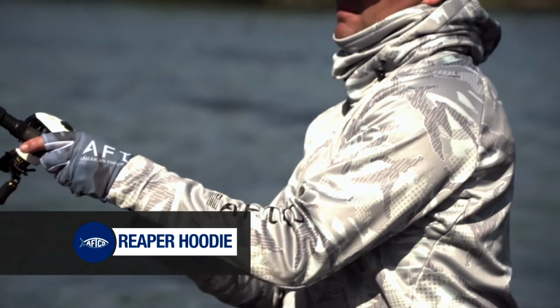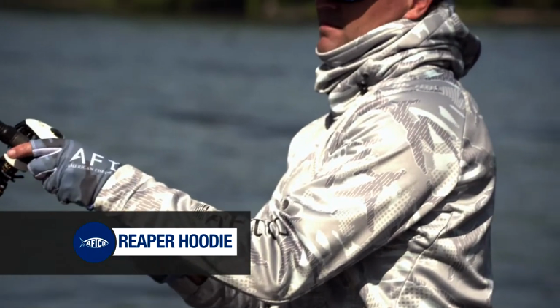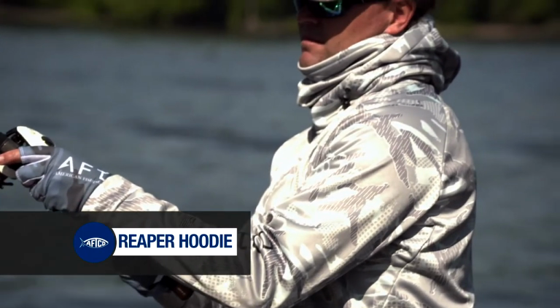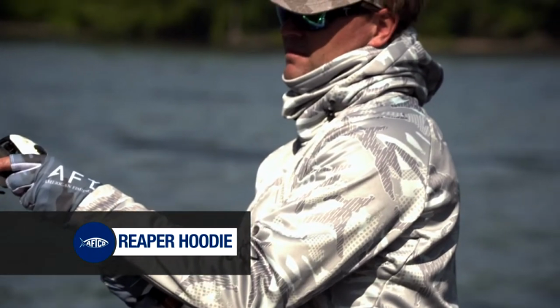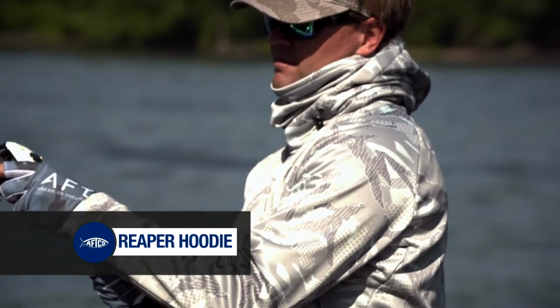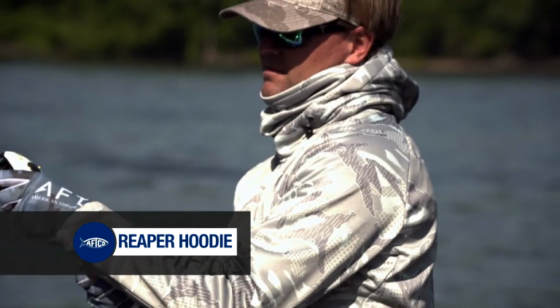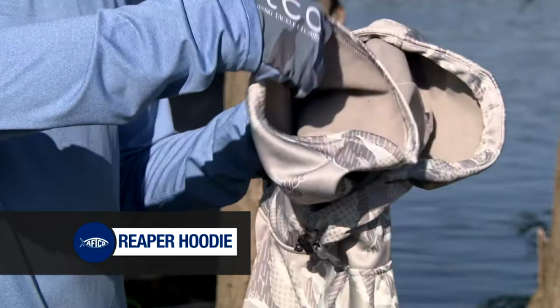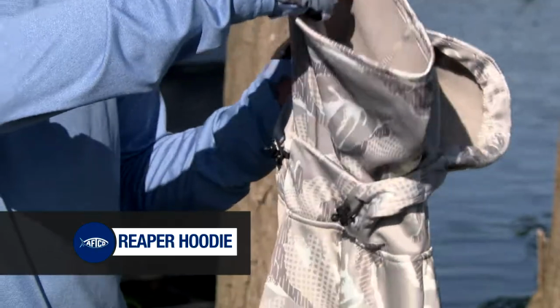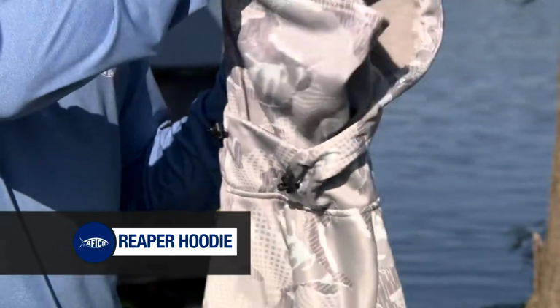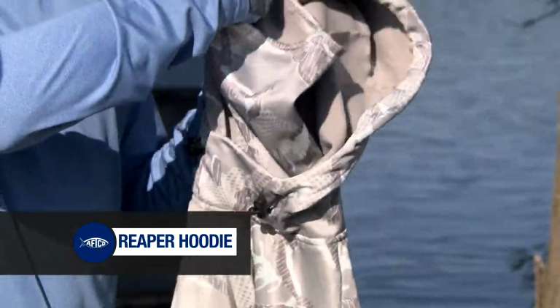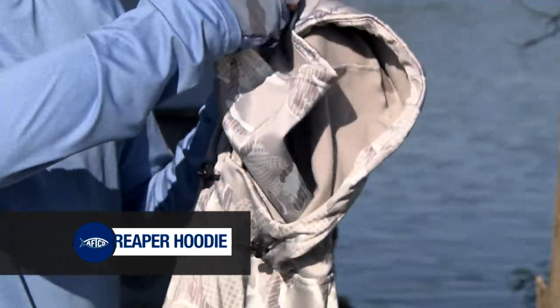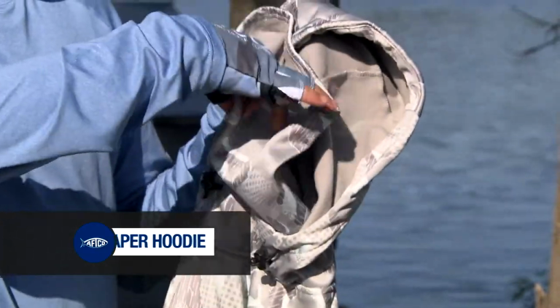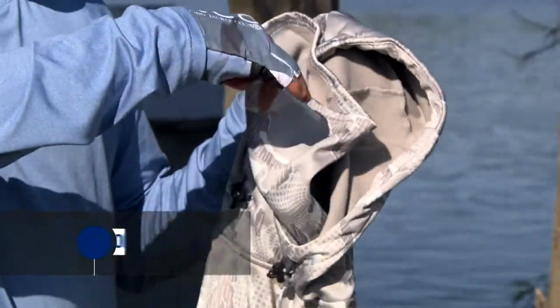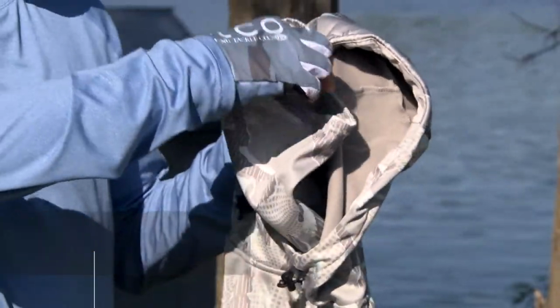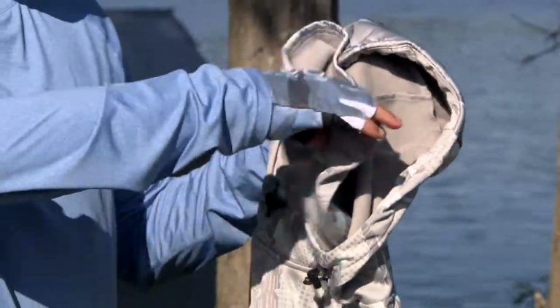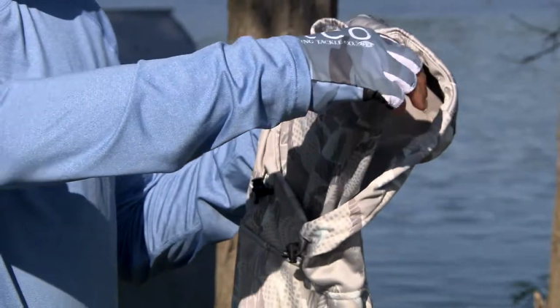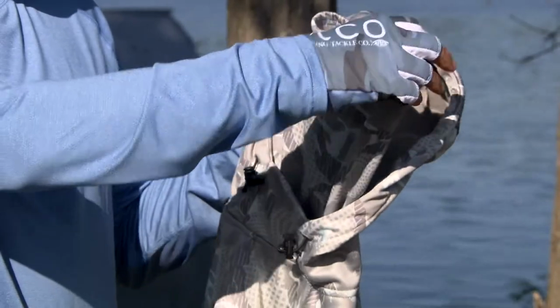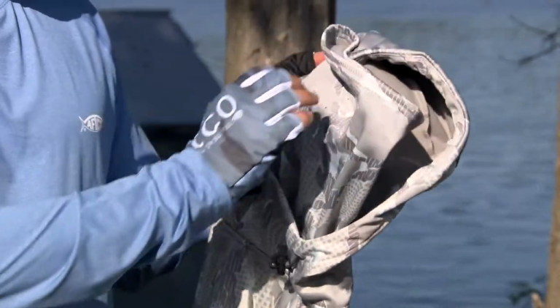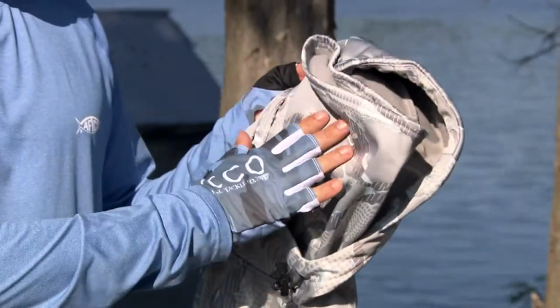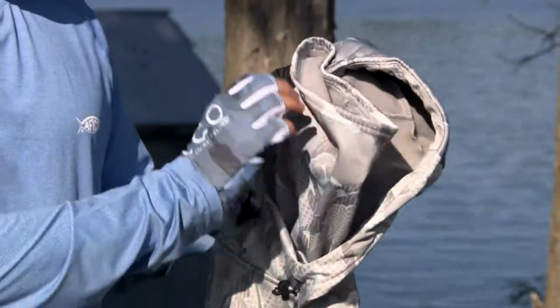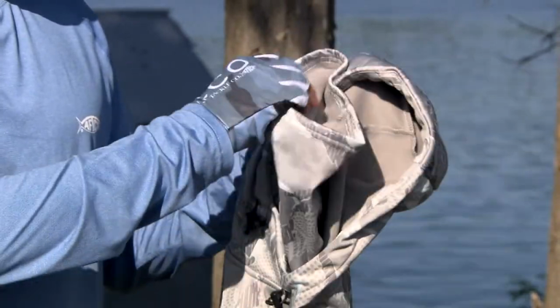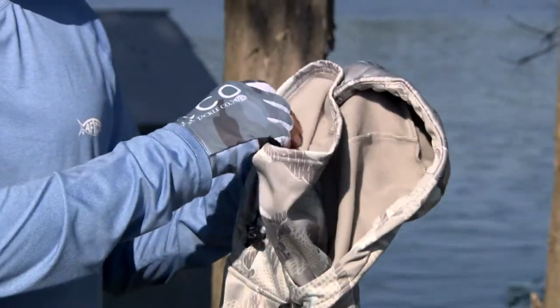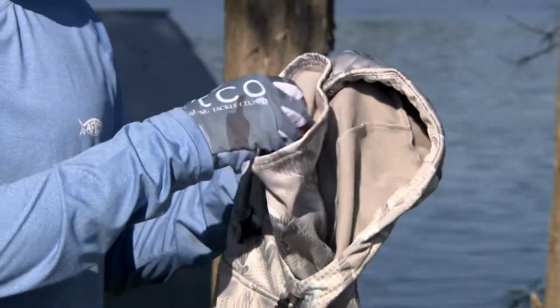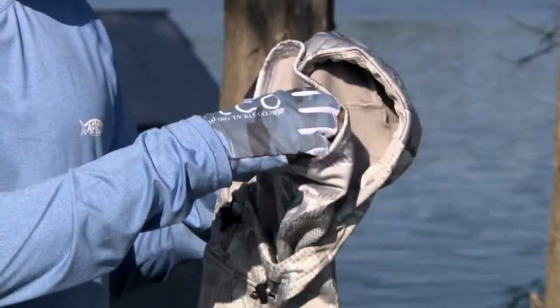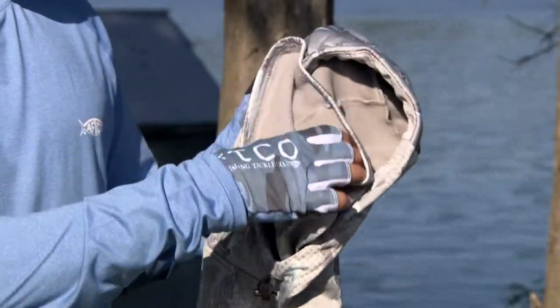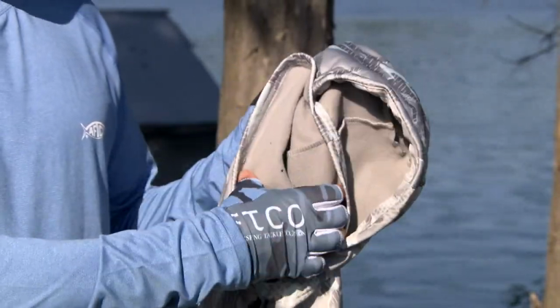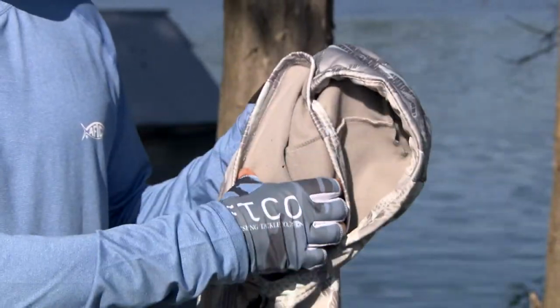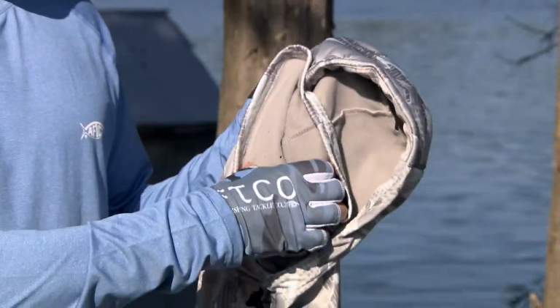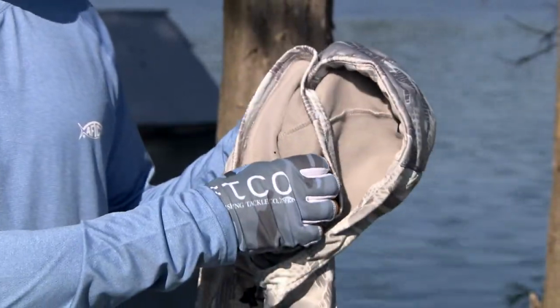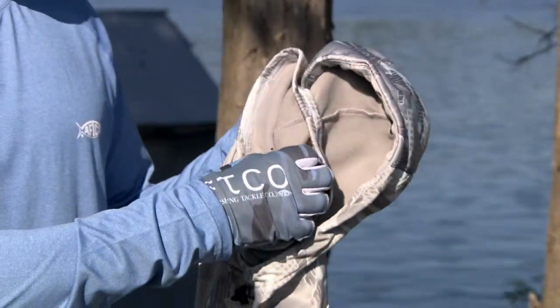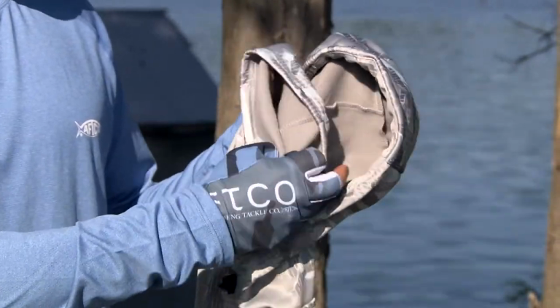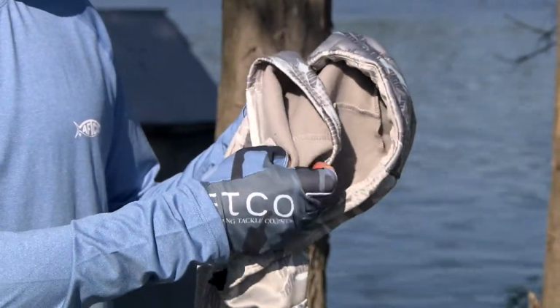I can tell you a couple of the features about it. Got the face mask like all the reapers do, vented in front. It's got the fleece on the inside so it's really comfortable. It's super warm.